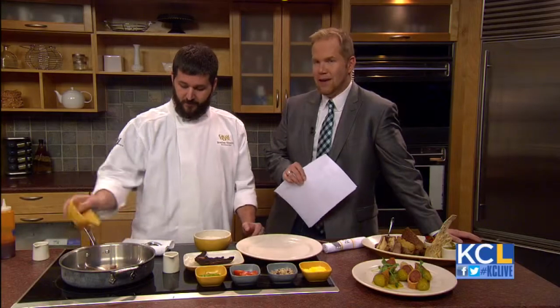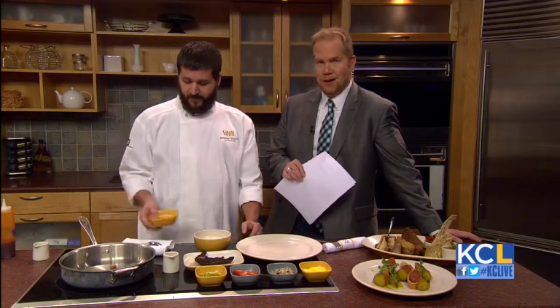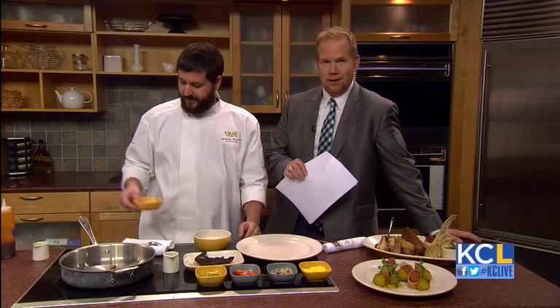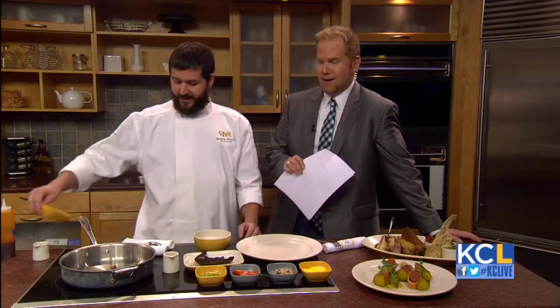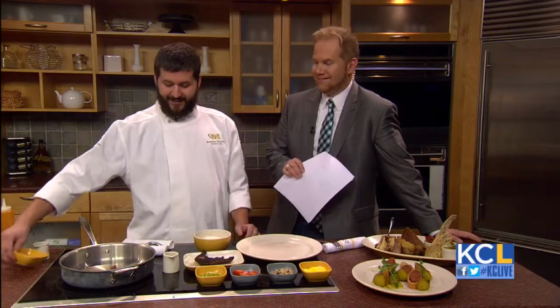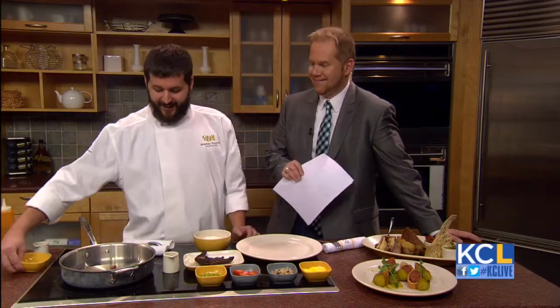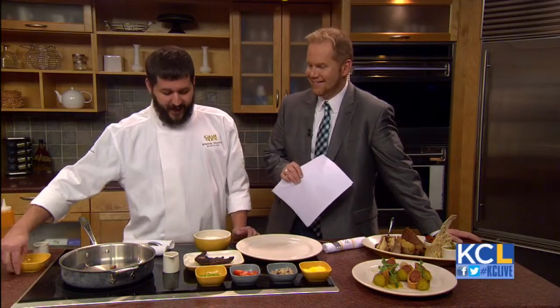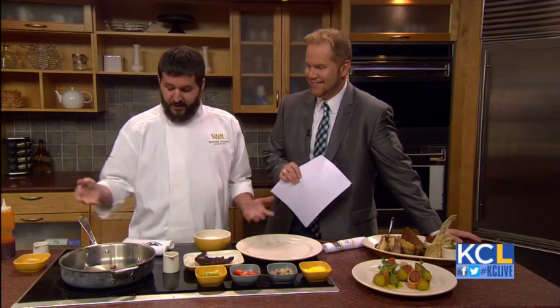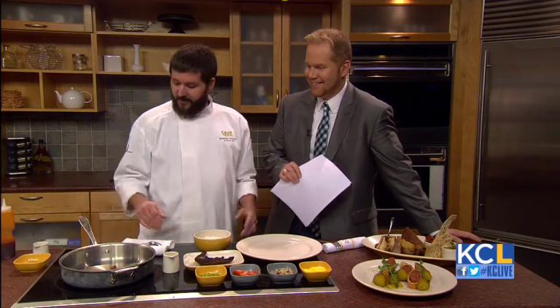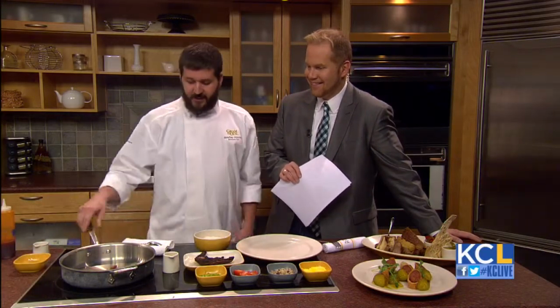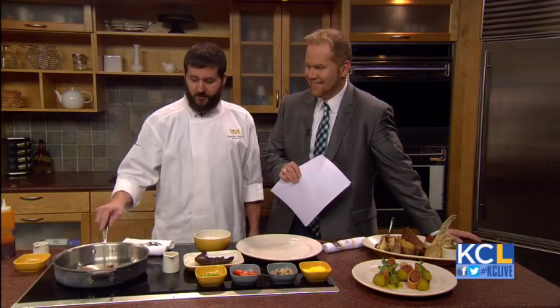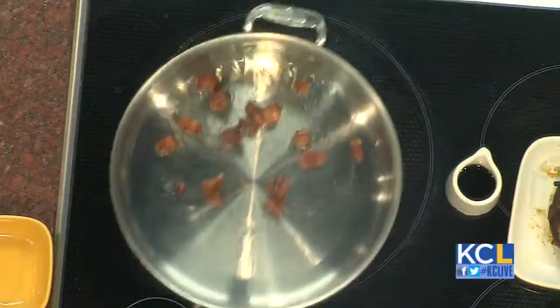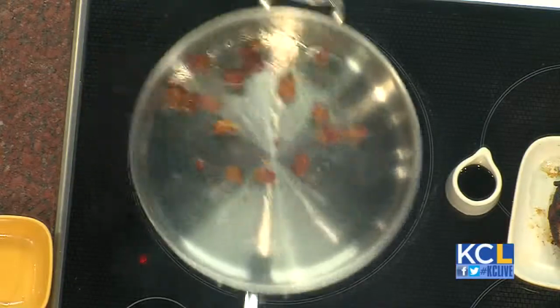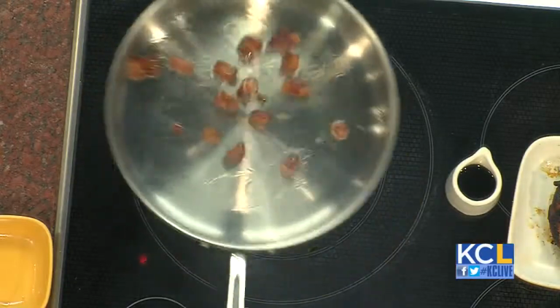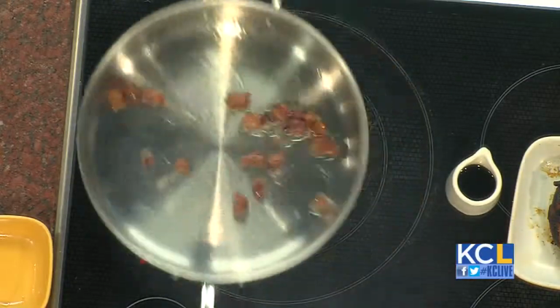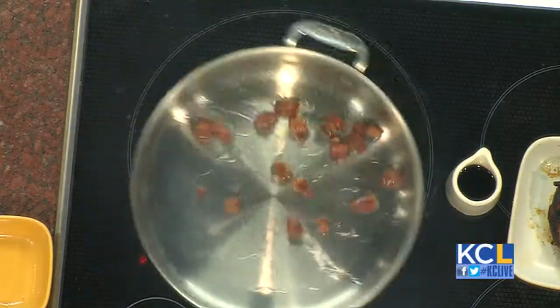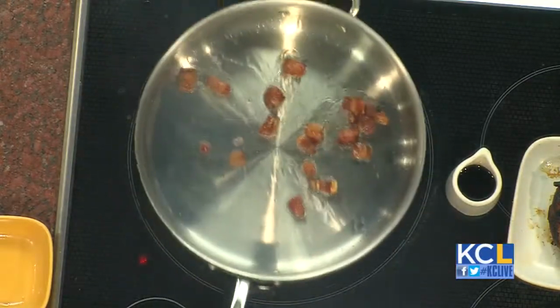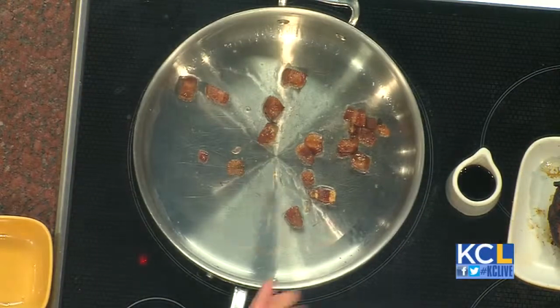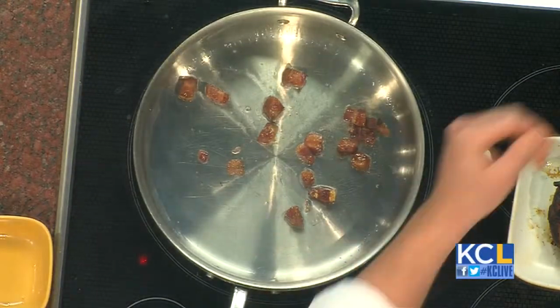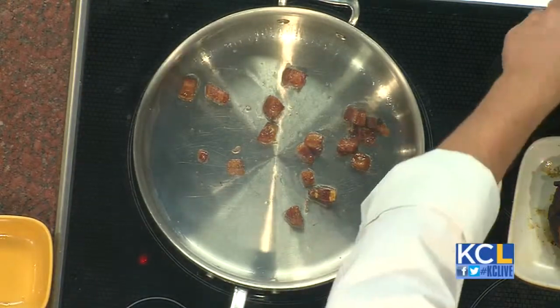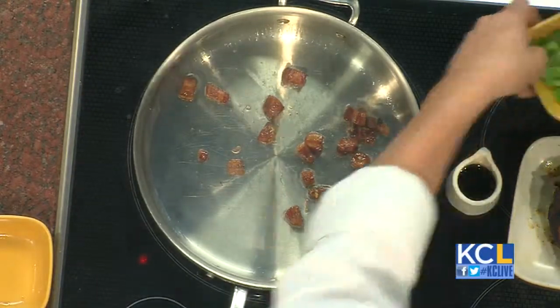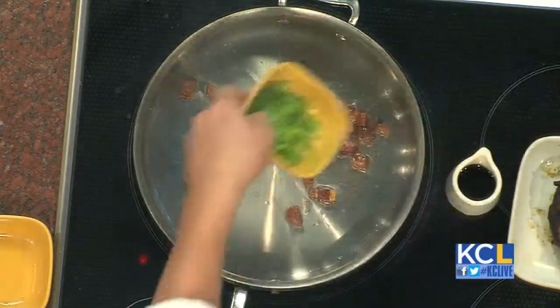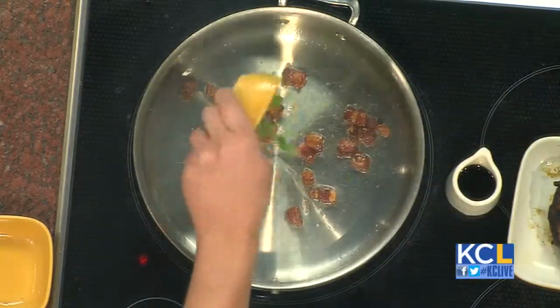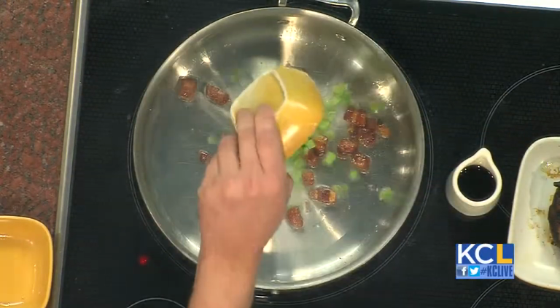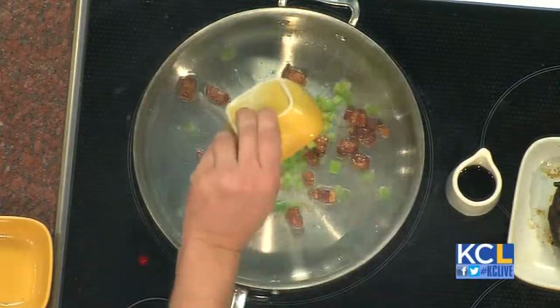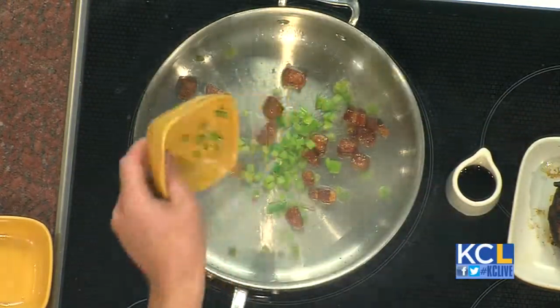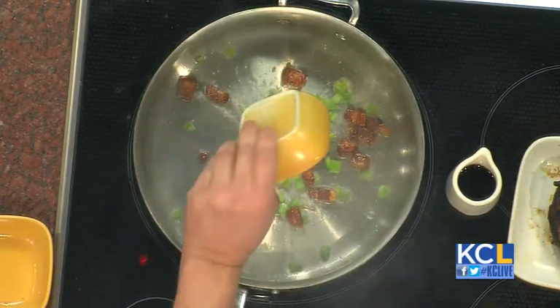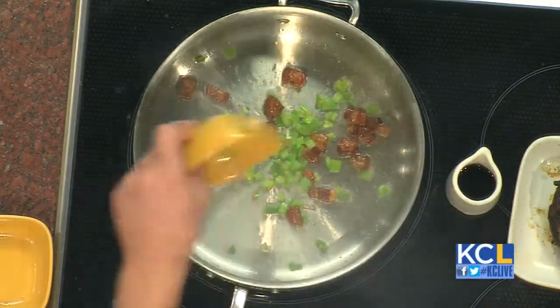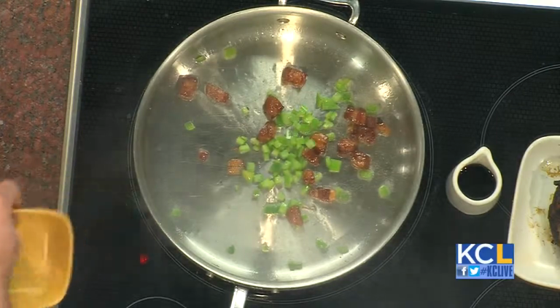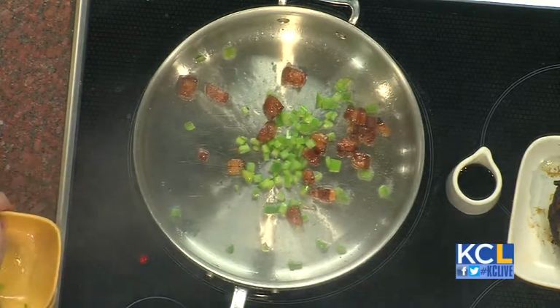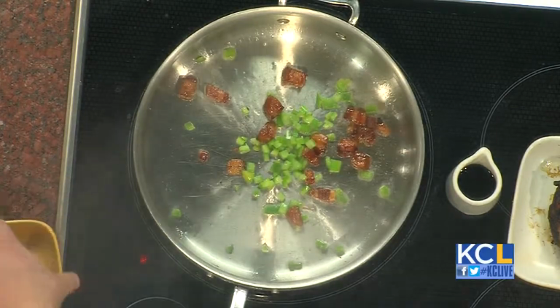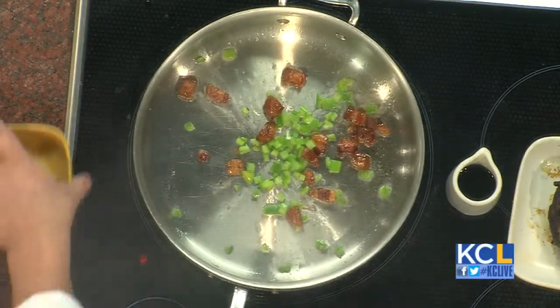Jamaican me hungry. Exactly. For the southern fried rice, you've got to start with a very, very hot pan, and we start with a little bacon. Everything is better with bacon. Bacon and hot peppers, little hot peppers there.